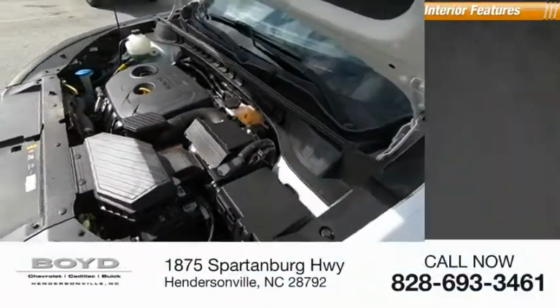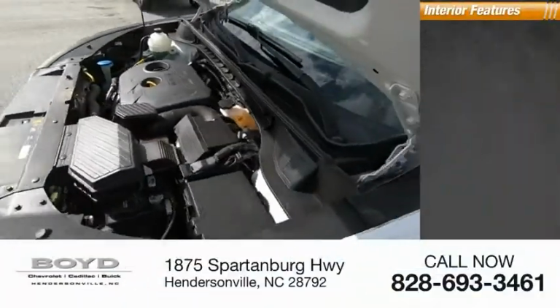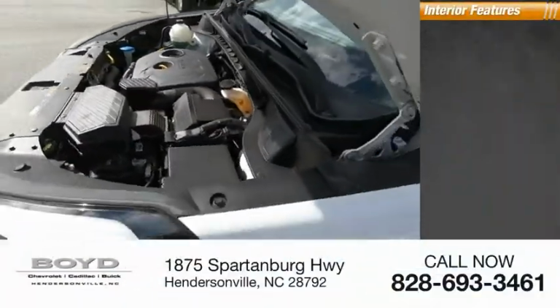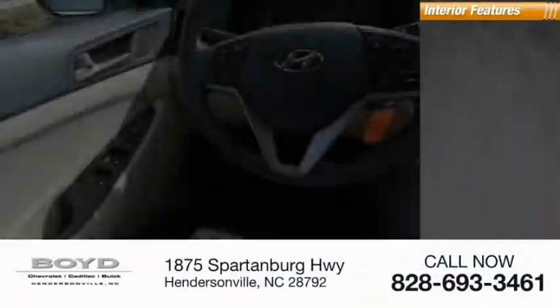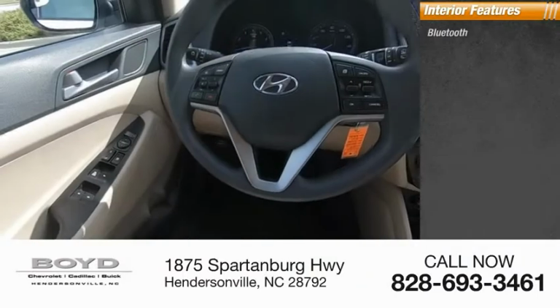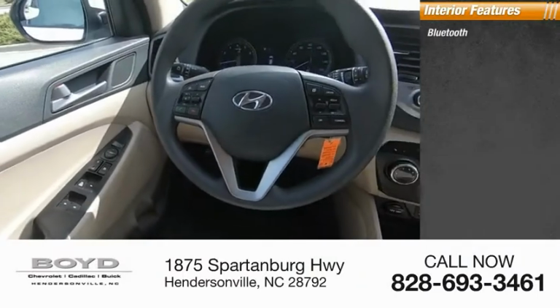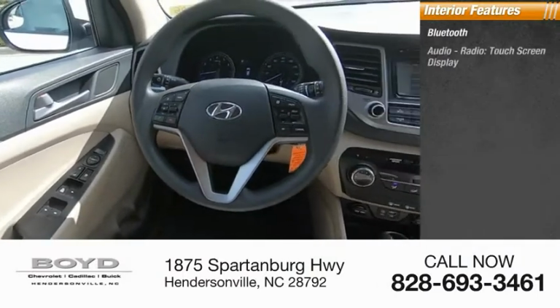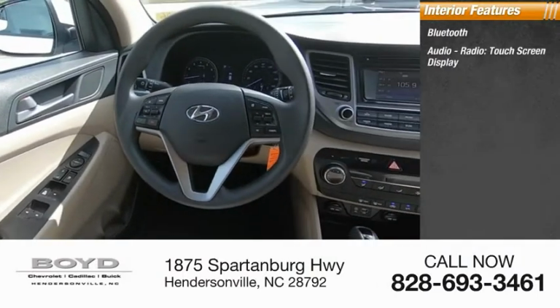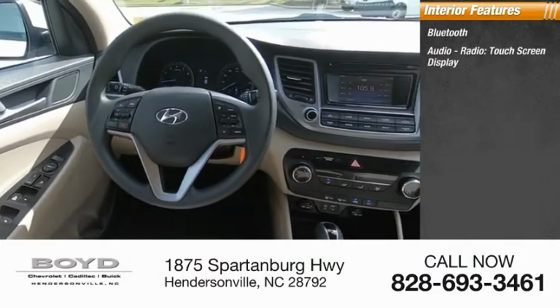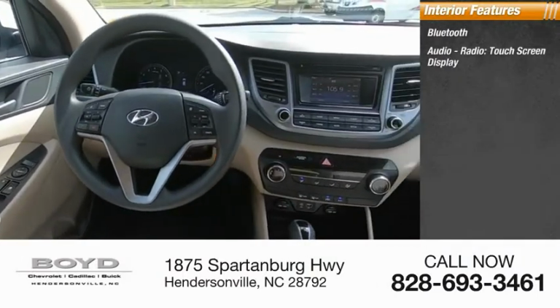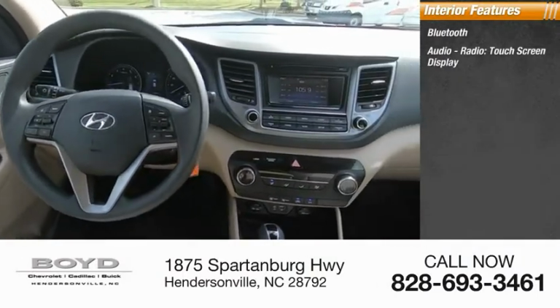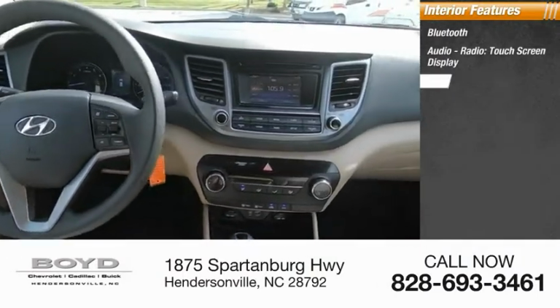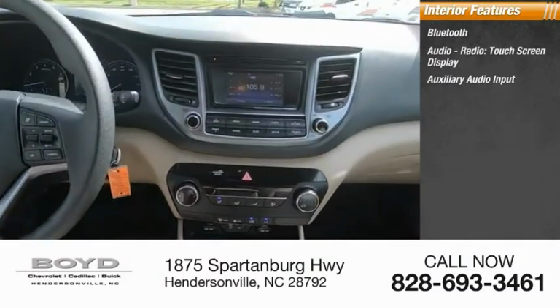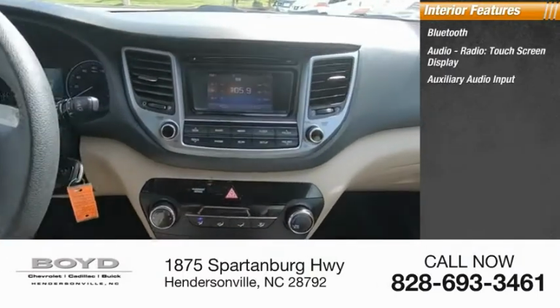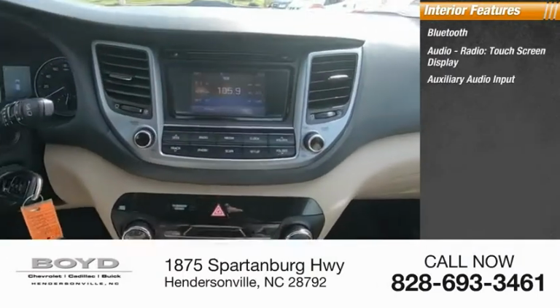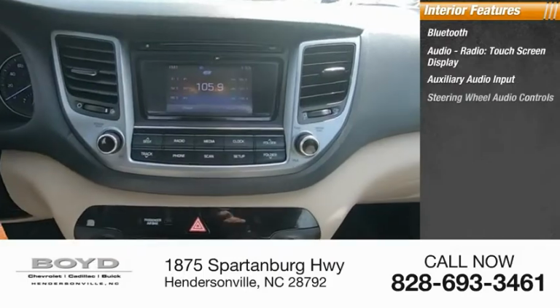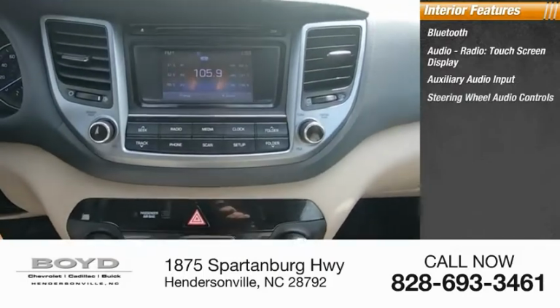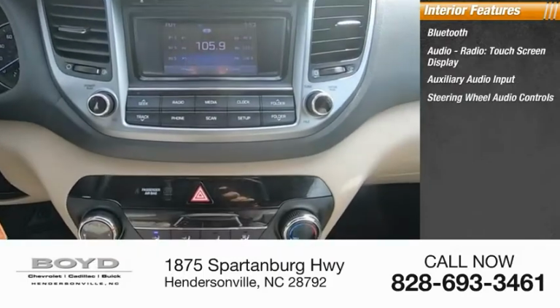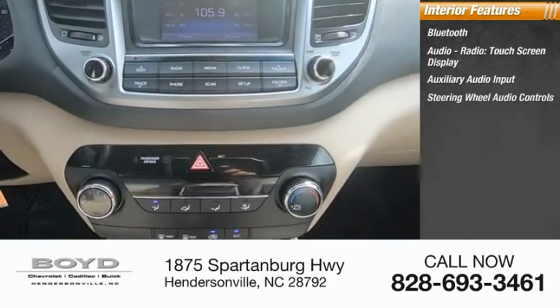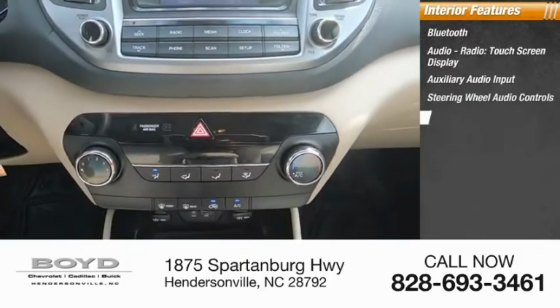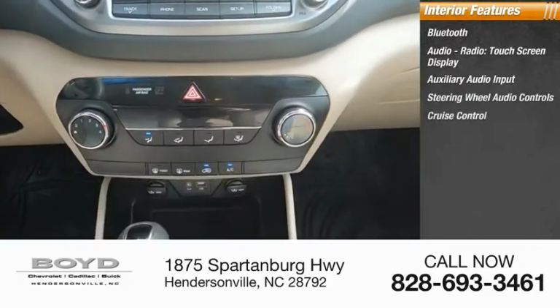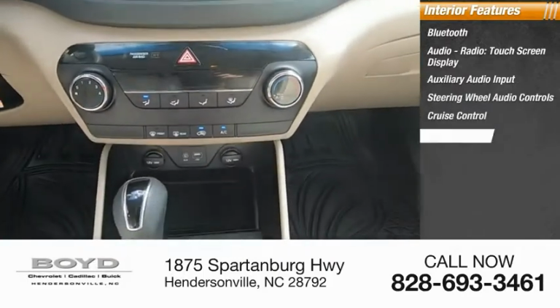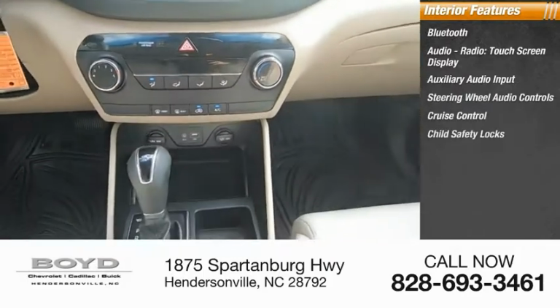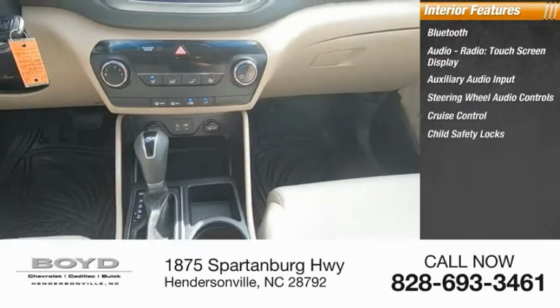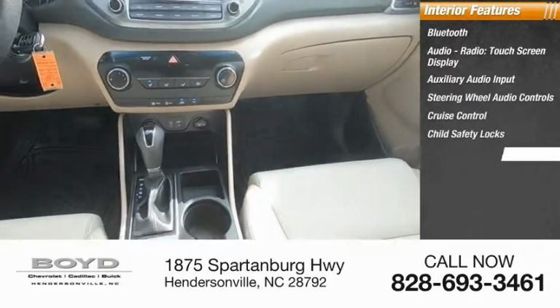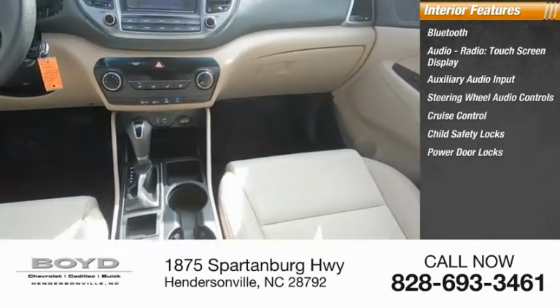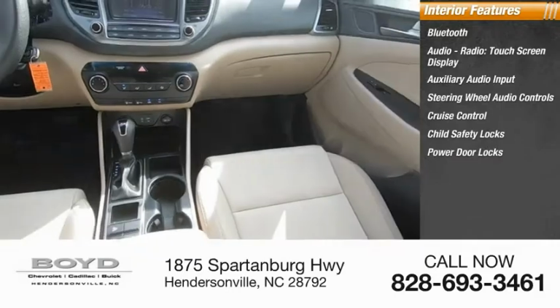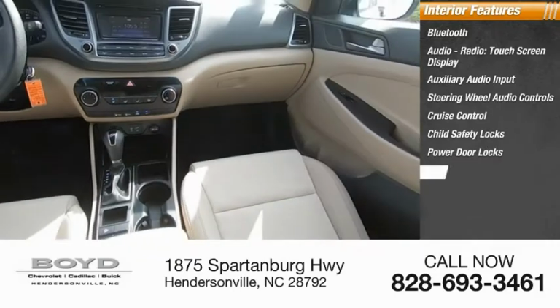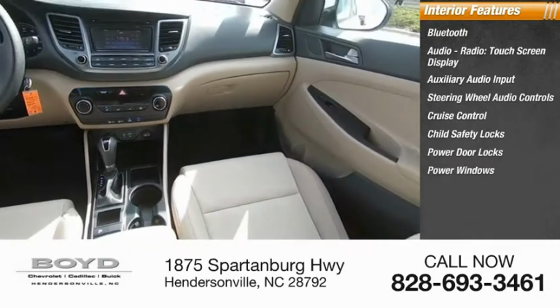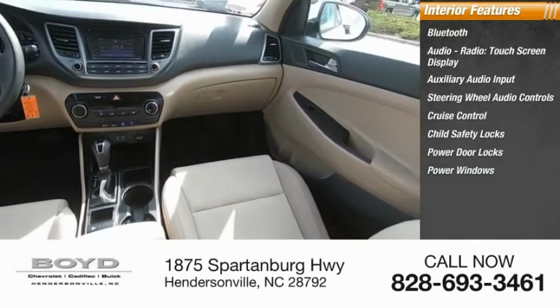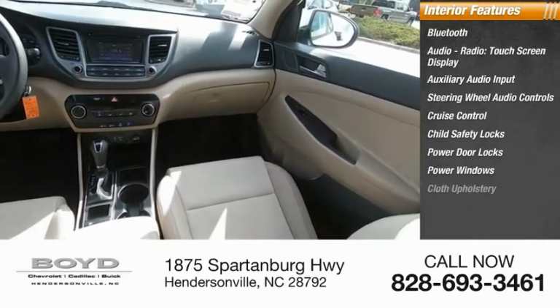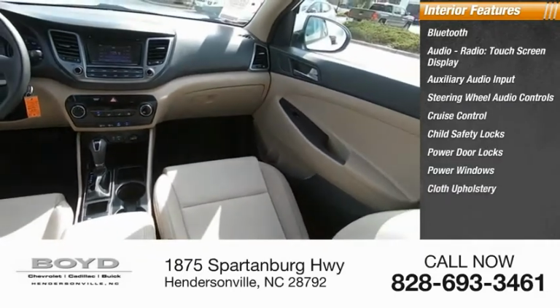Inside you'll find Bluetooth, audio radio, touchscreen display, auxiliary audio input, steering wheel audio controls, cruise control, child safety locks, power door locks, power windows, cloth upholstery, and dual airbags.